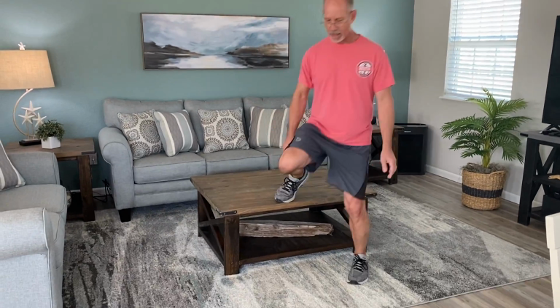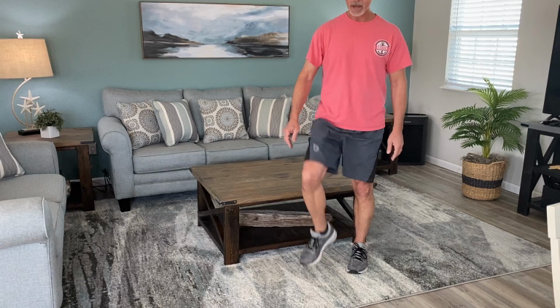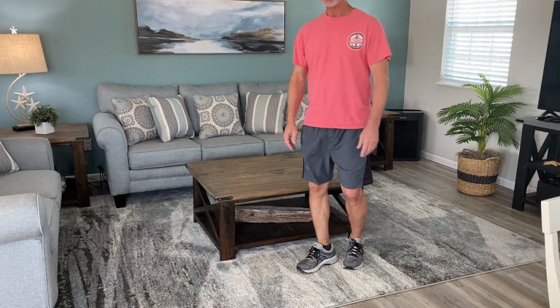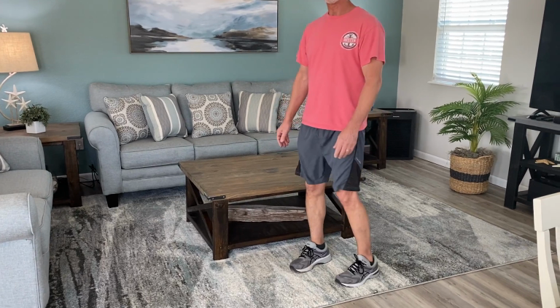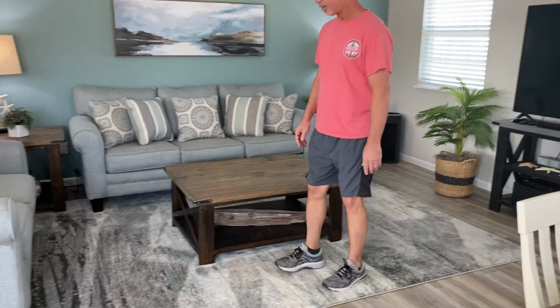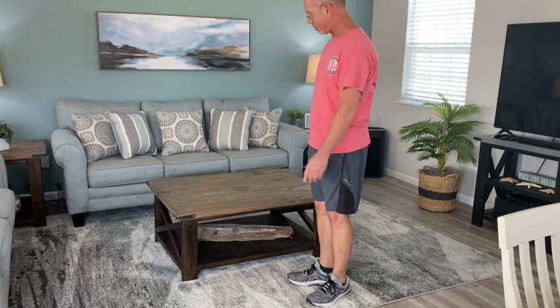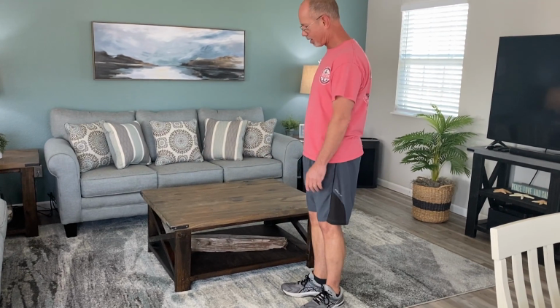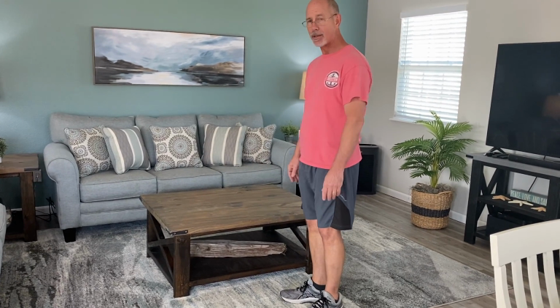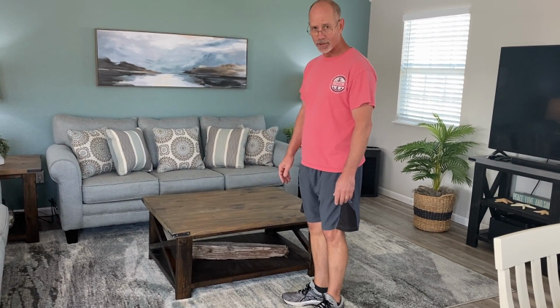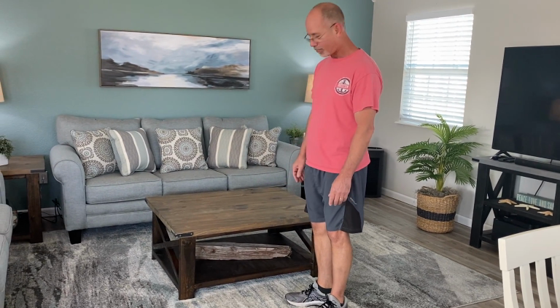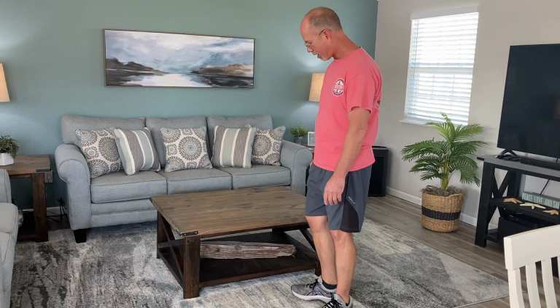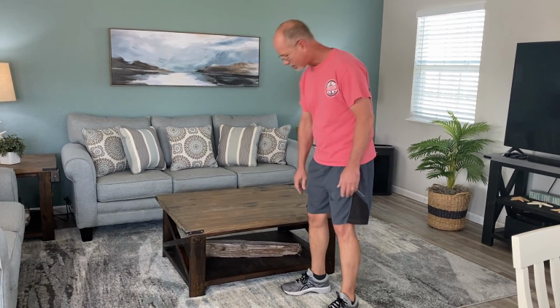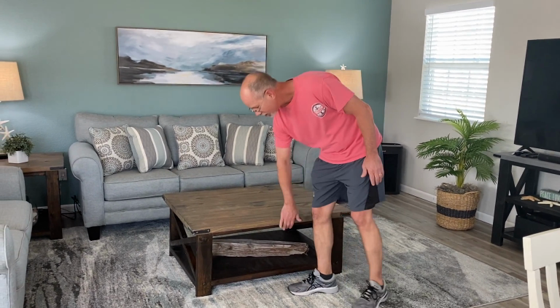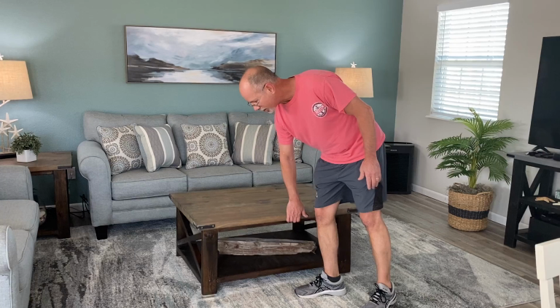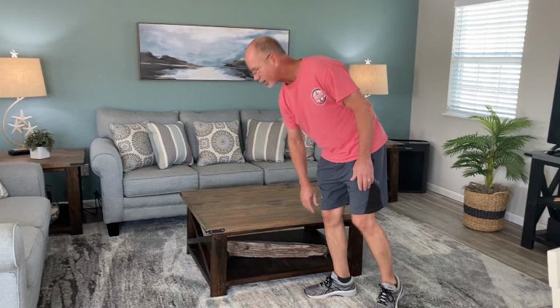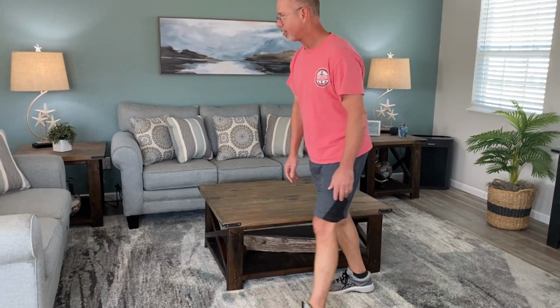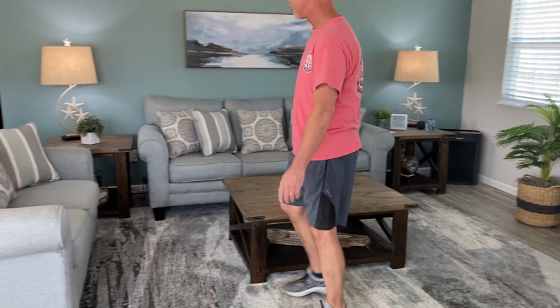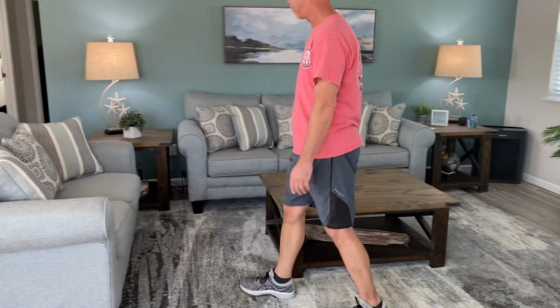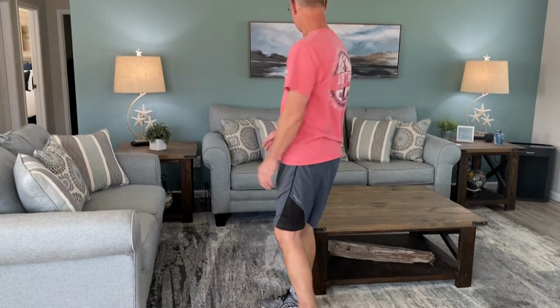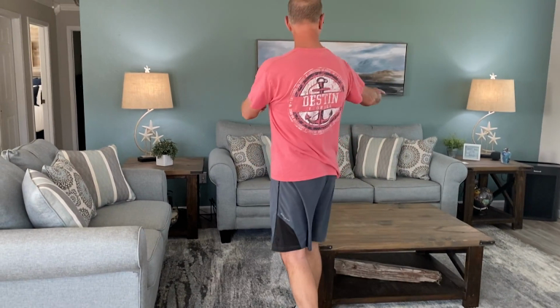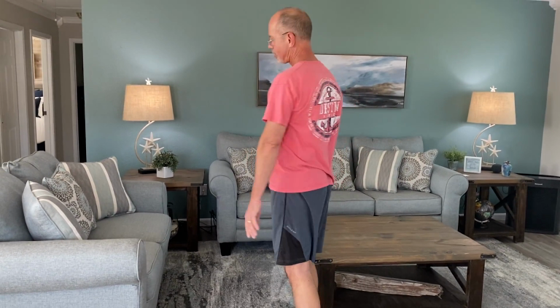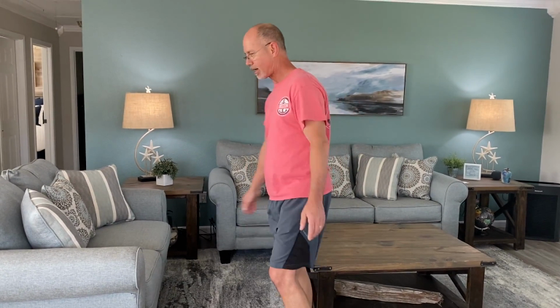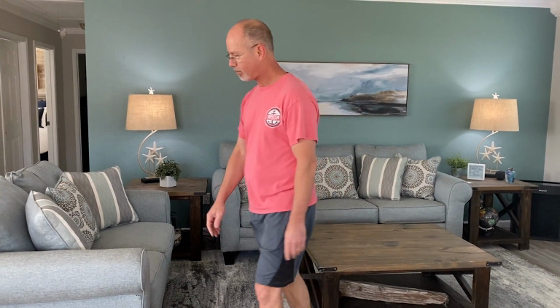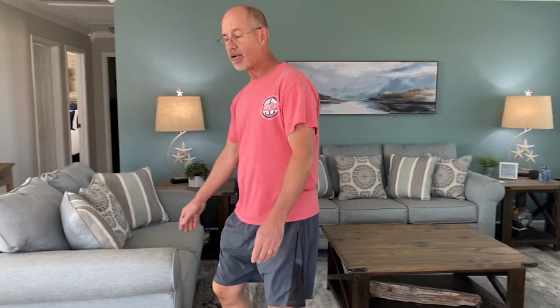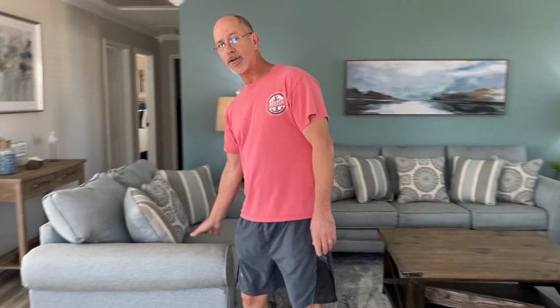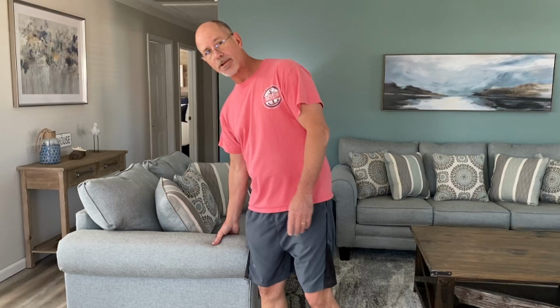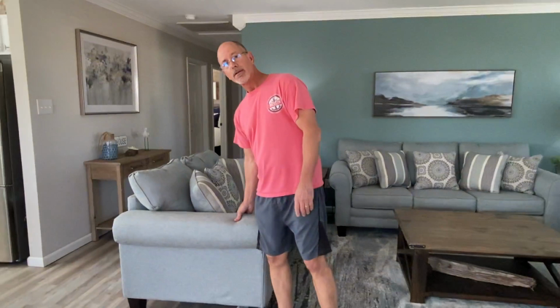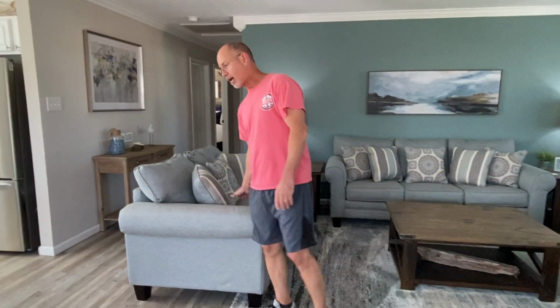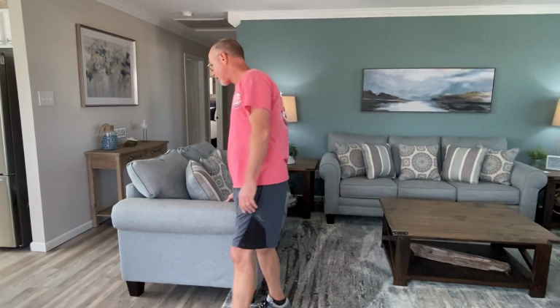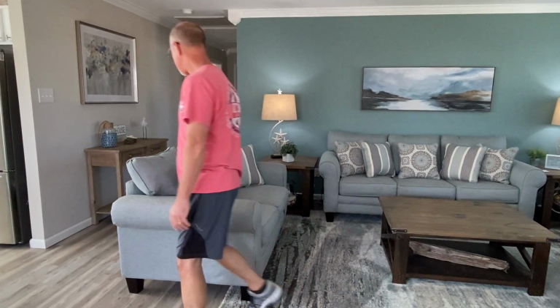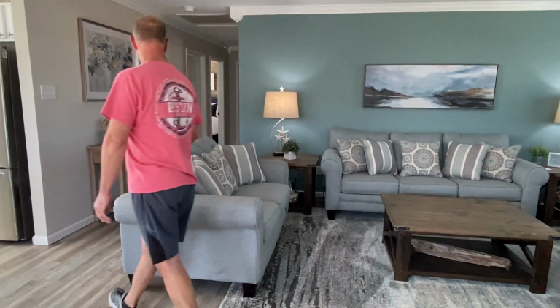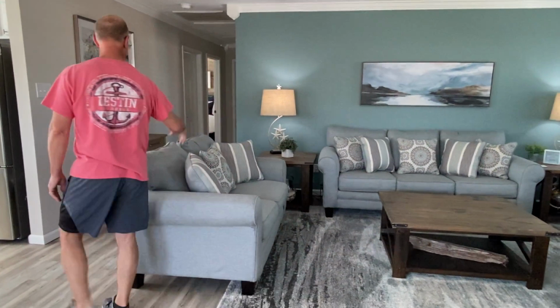Unlike some of the other cheap furniture you find in houses these days, this is very sturdy. Along with the two side tables, we have brand new furniture — we have this left seat and couch as well.